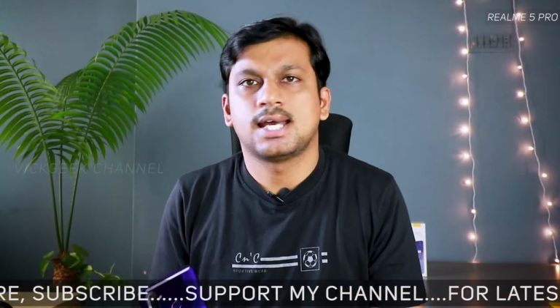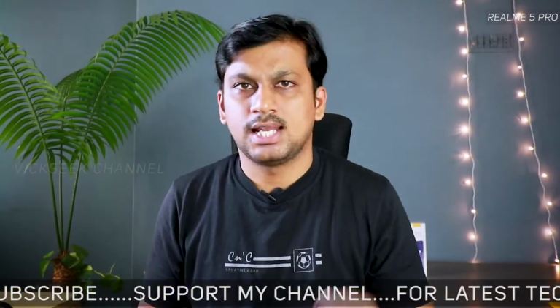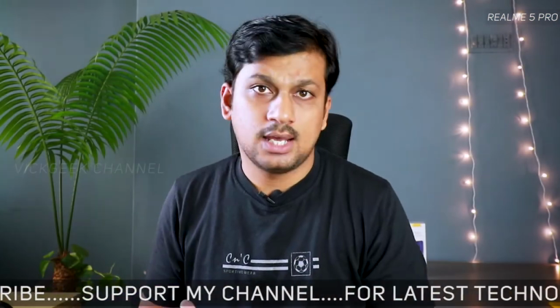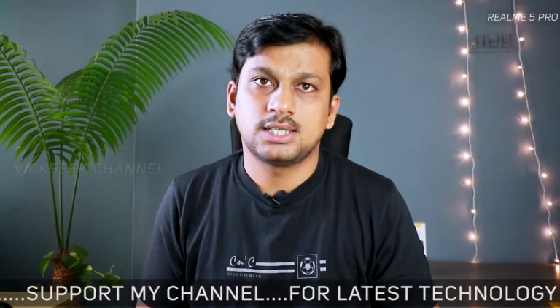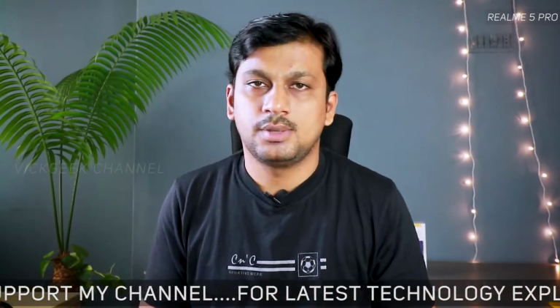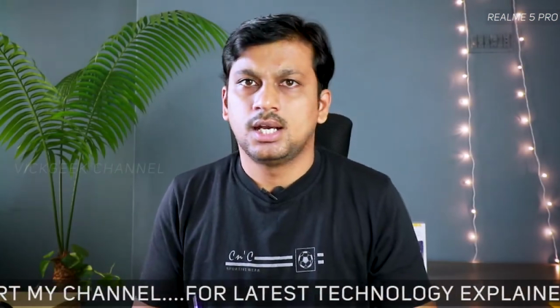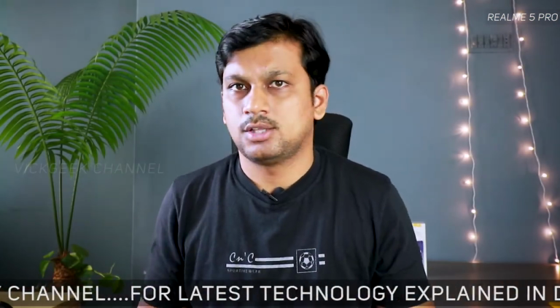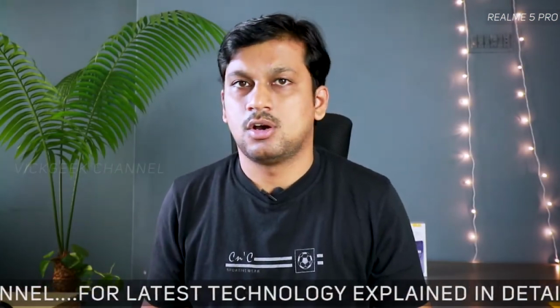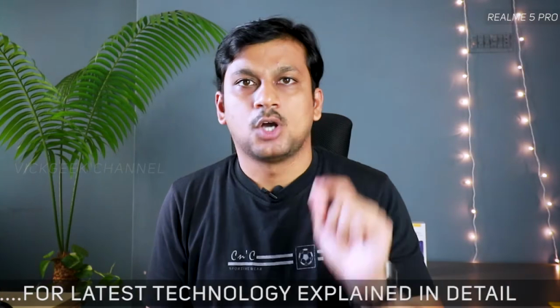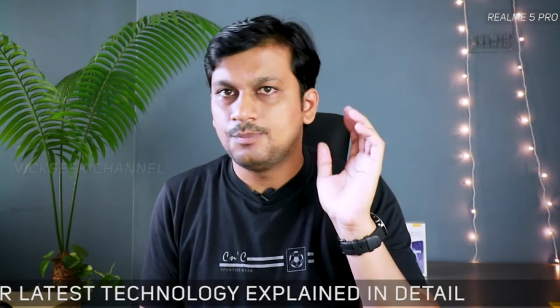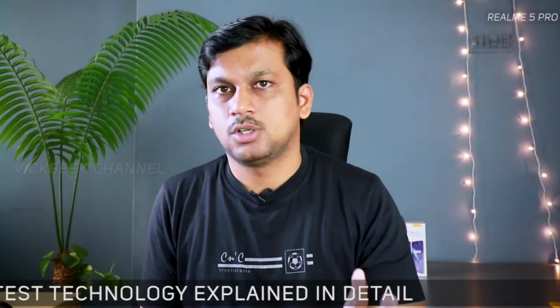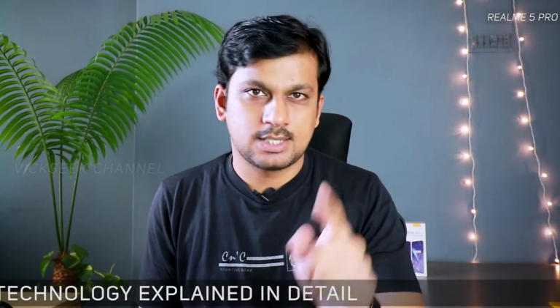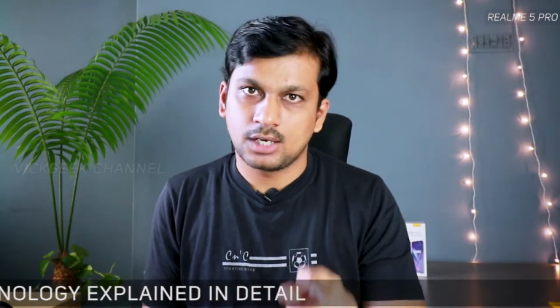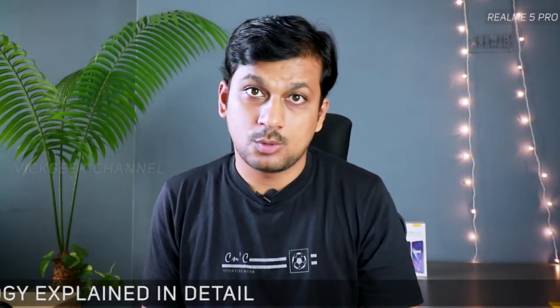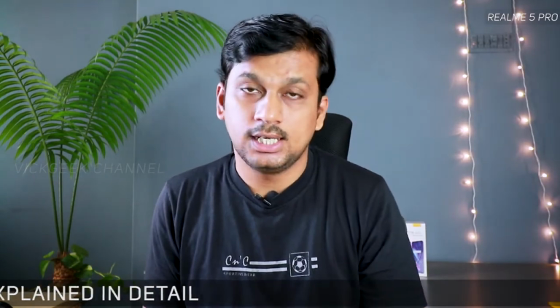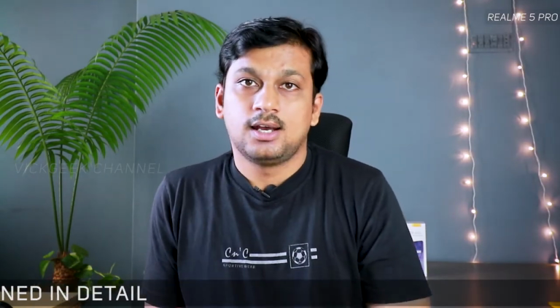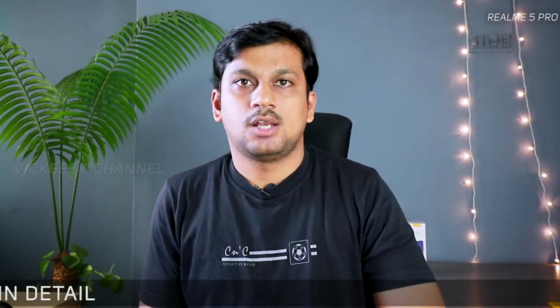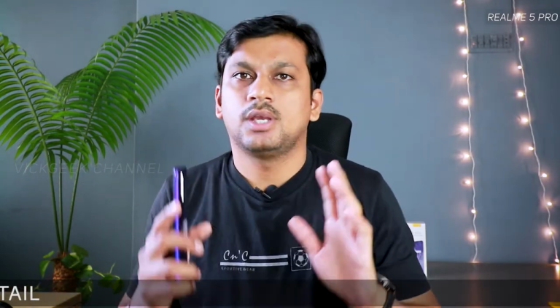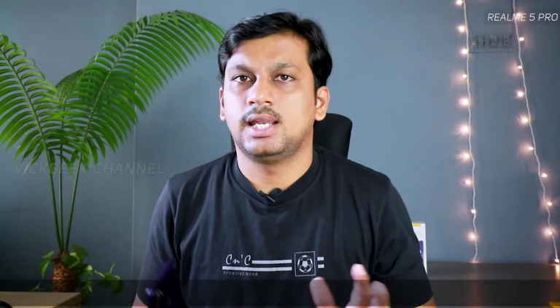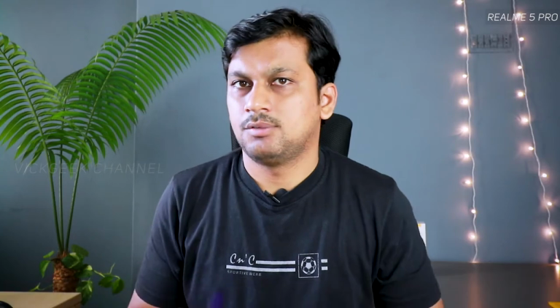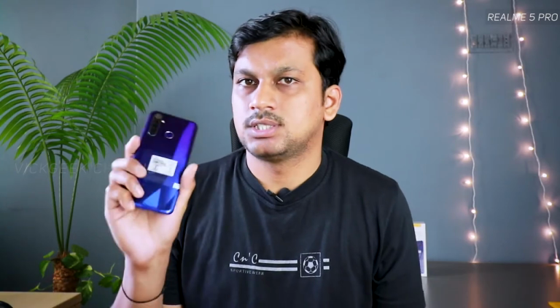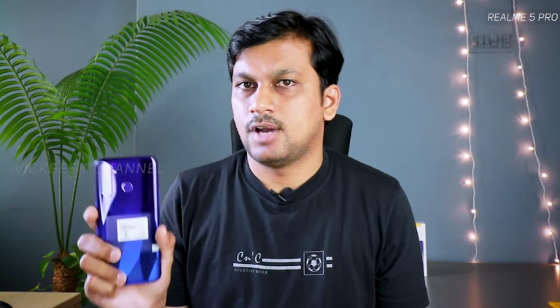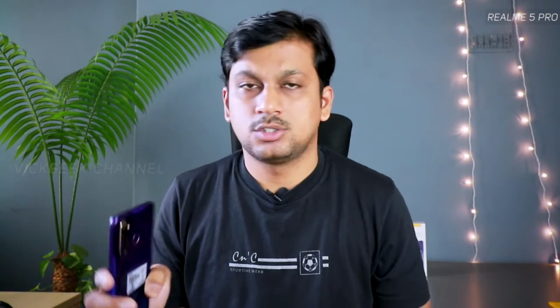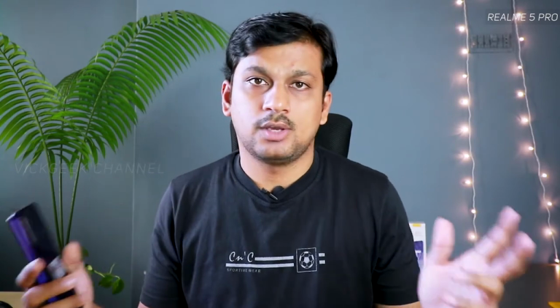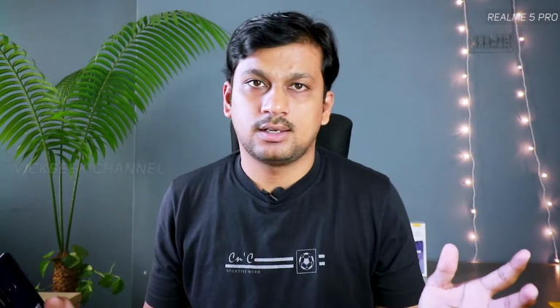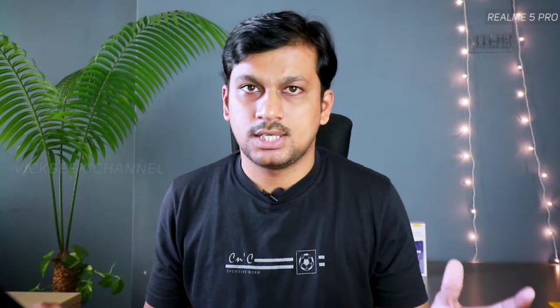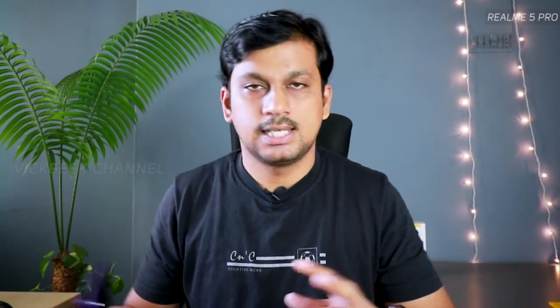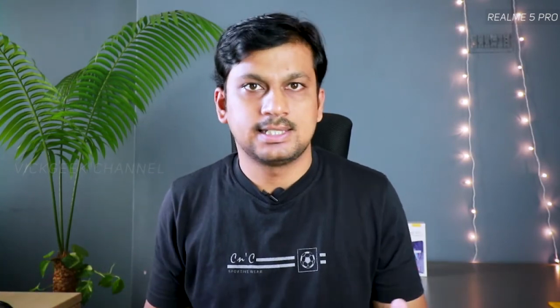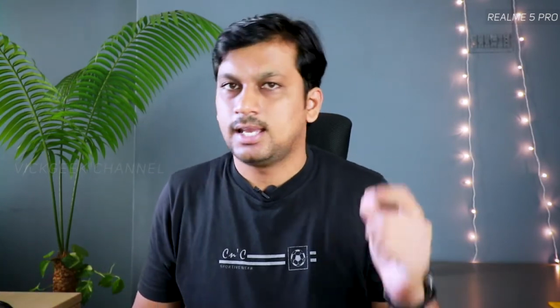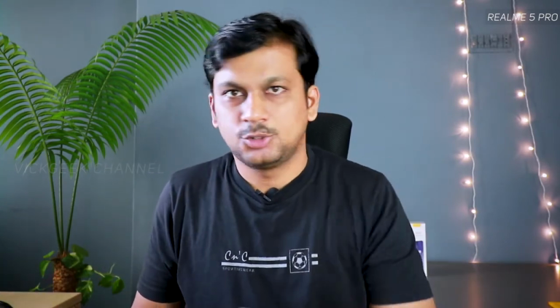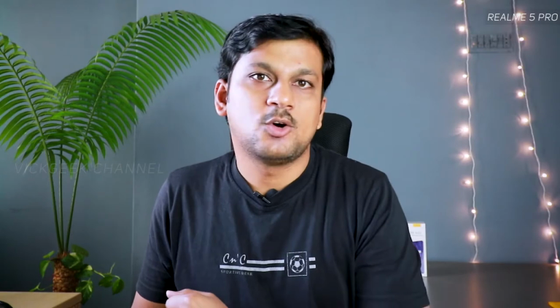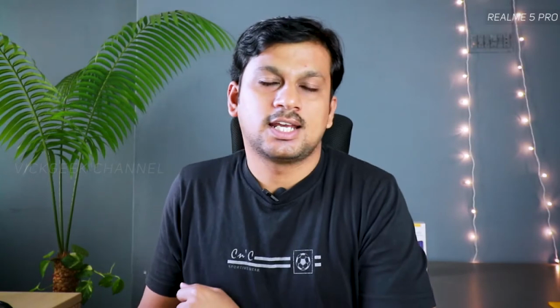The phone comes with artificial intelligence technology, and it looks really gorgeous. Make sure you click the subscribe button if you are new to my channel, because I'll be doing a full in-depth review of the Realme 5 Pro, including camera settings and other details as usual.